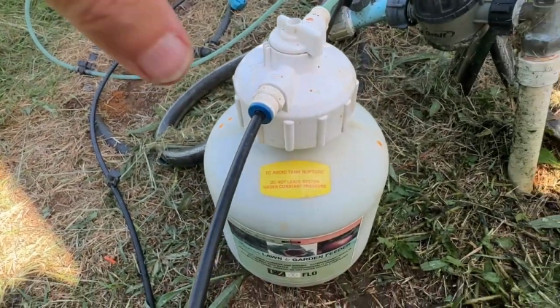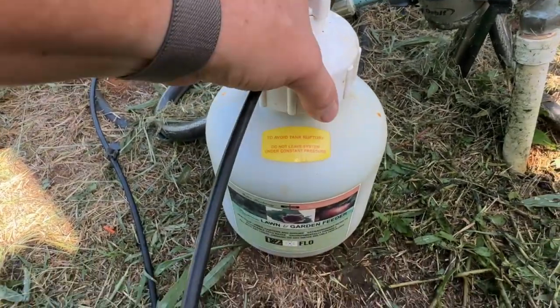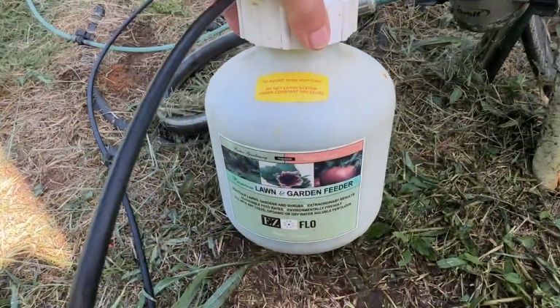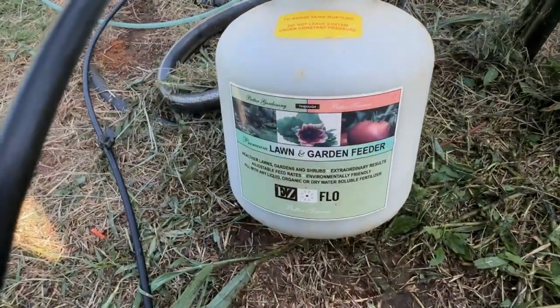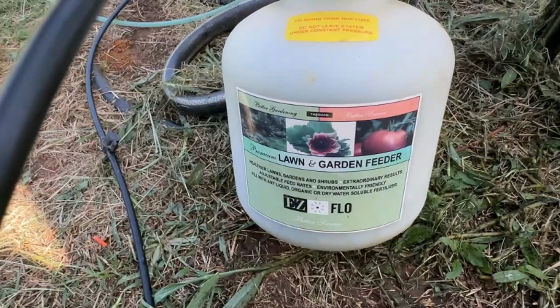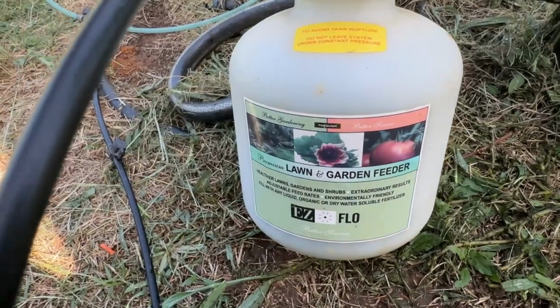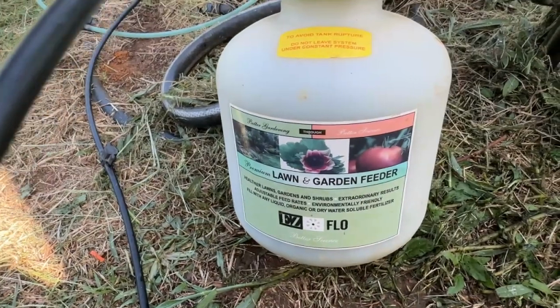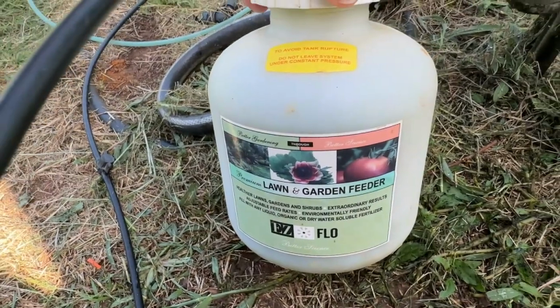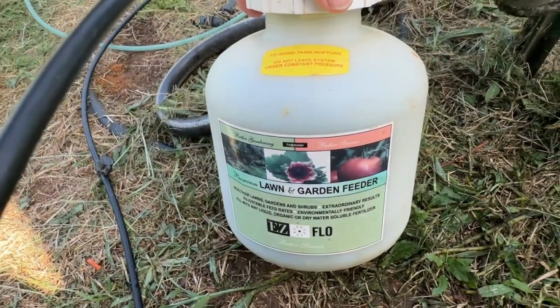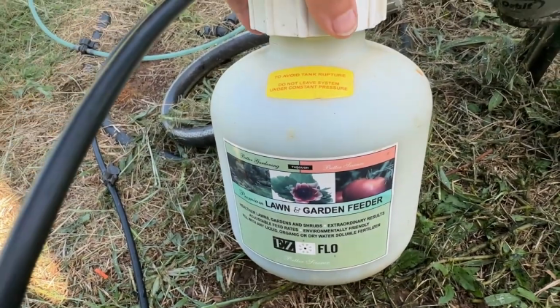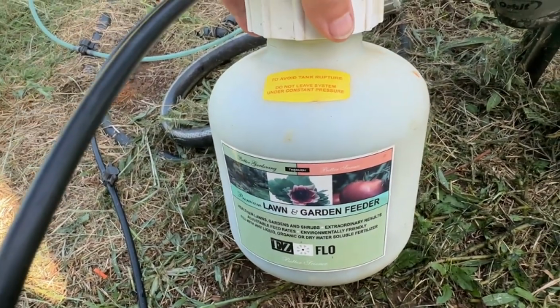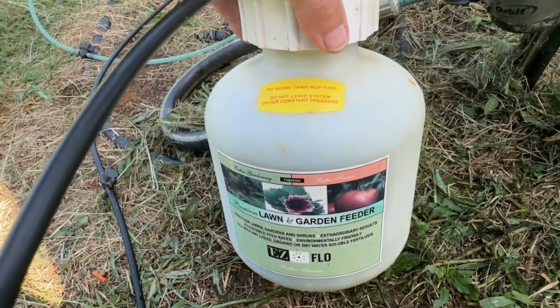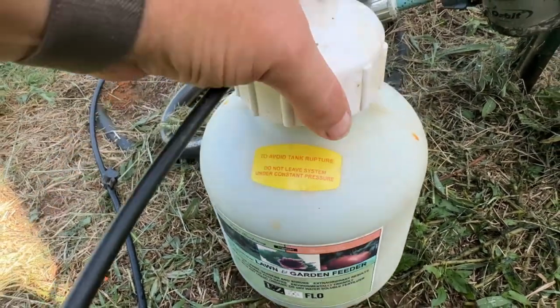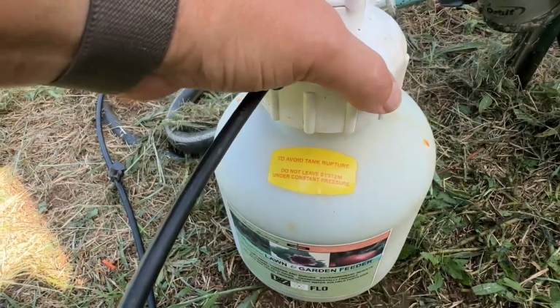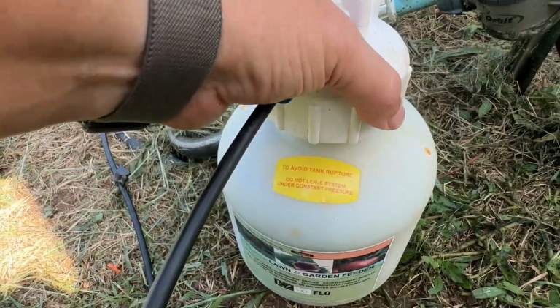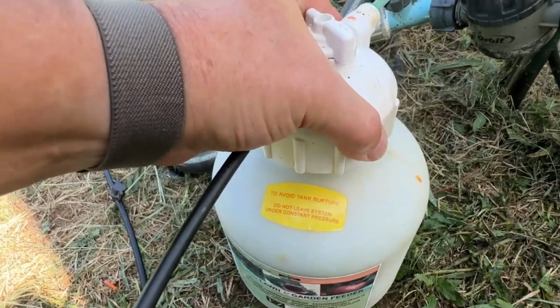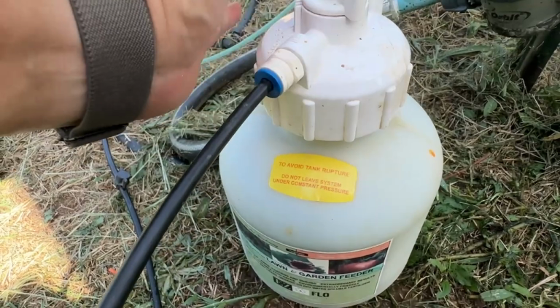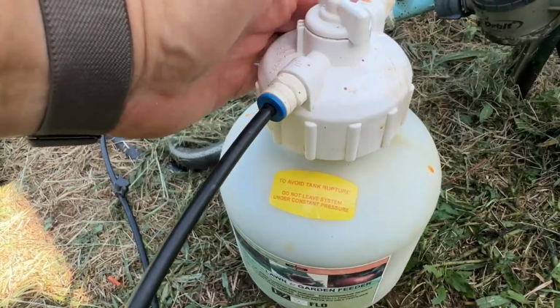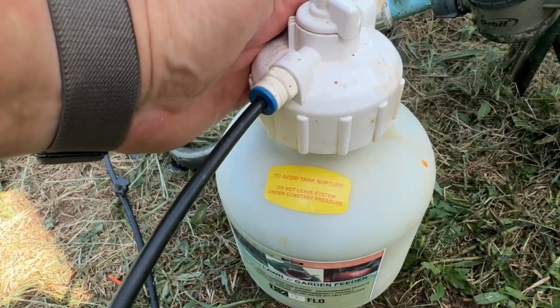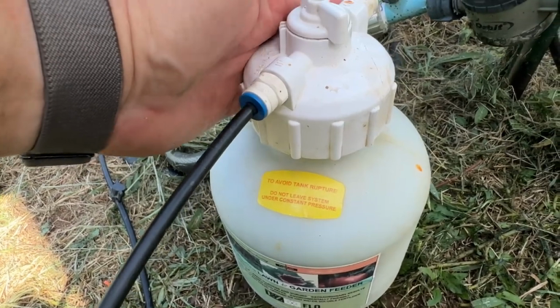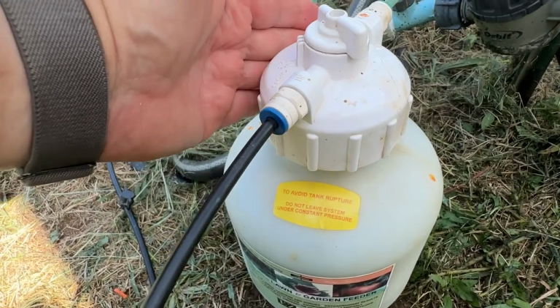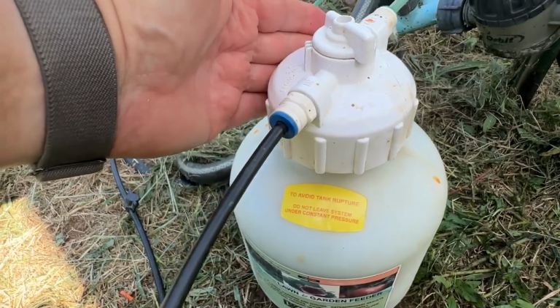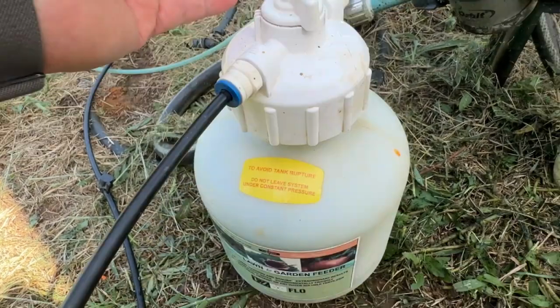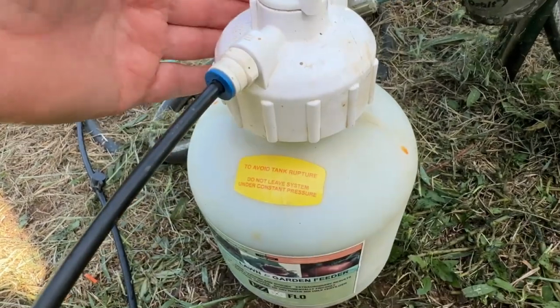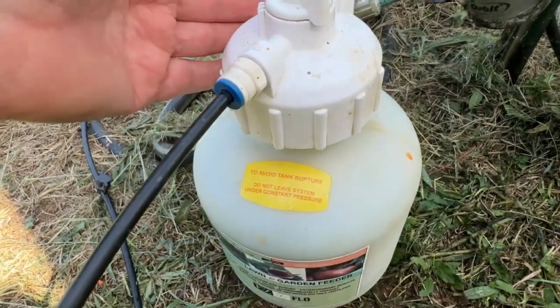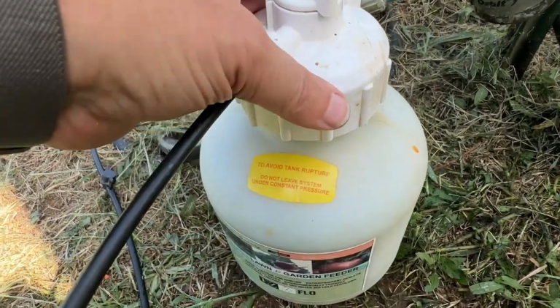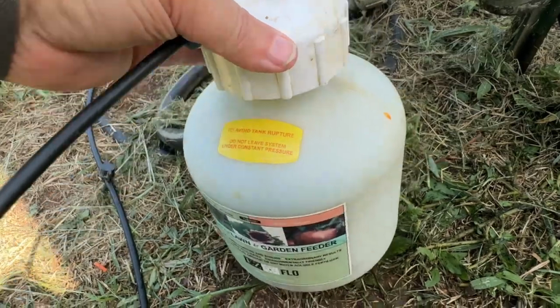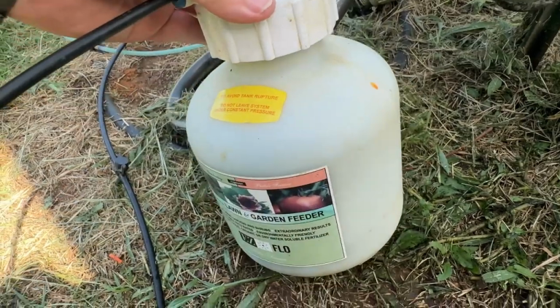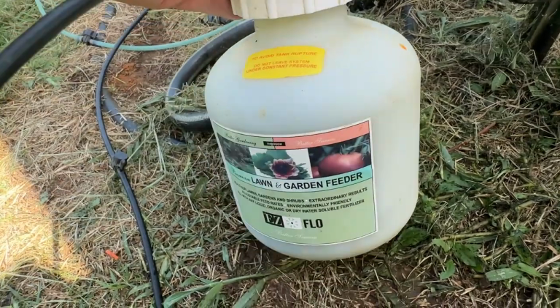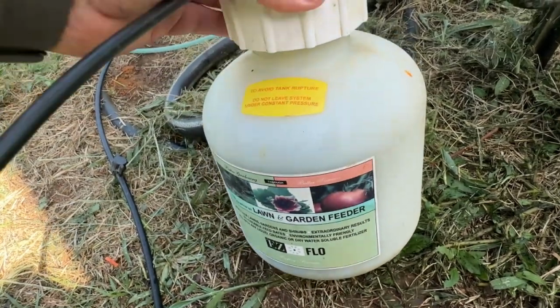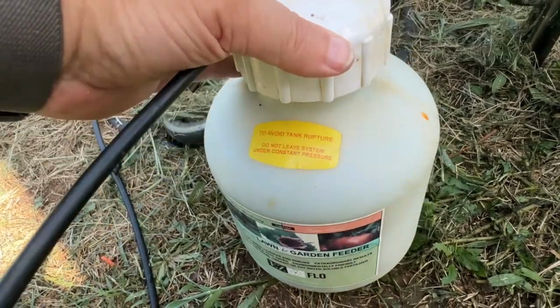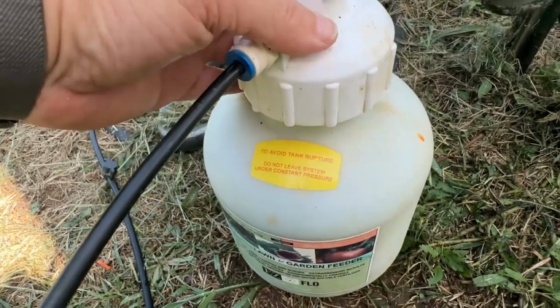EasyFlow garden feeder, fertilizer injector. I've used the dog out of this thing — I use it all the time, and it's just never failed me. It does a great job, I love it. I think you'll like it too, and I just wanted to show it to you. Hope that helps you.